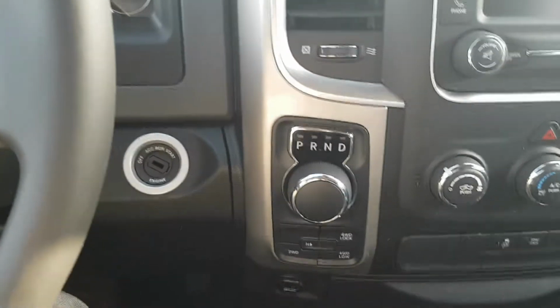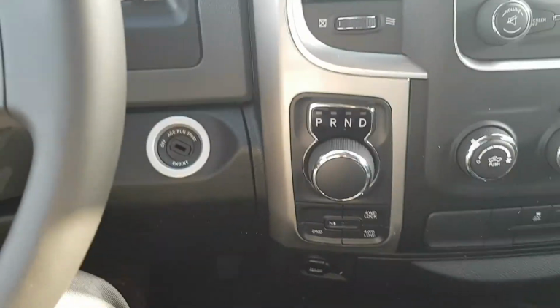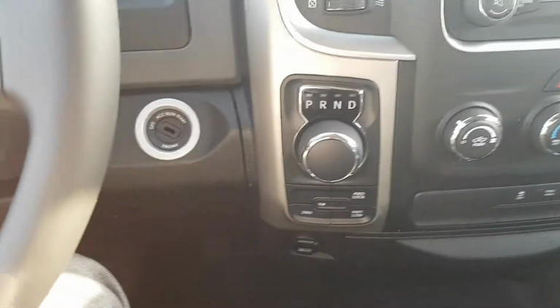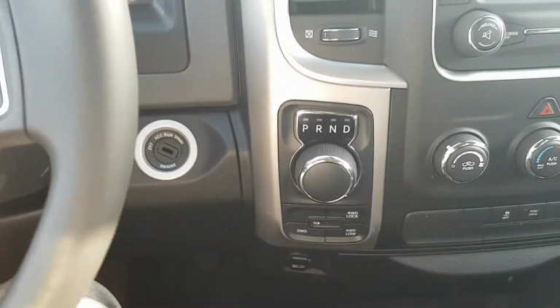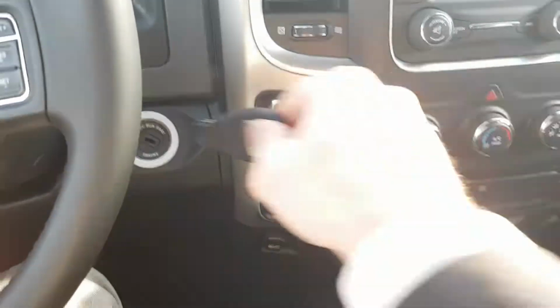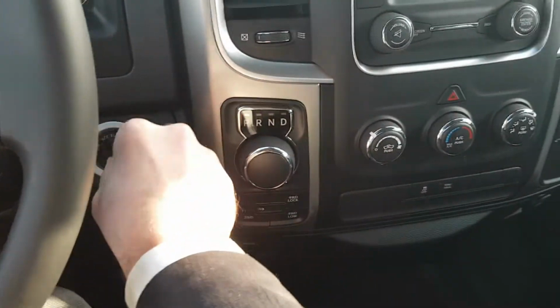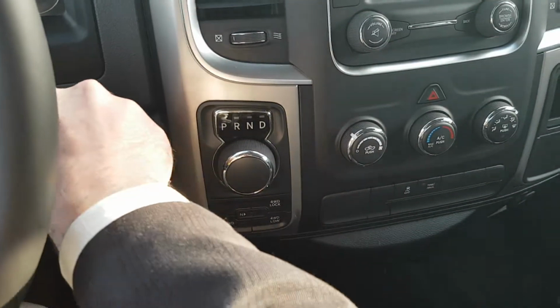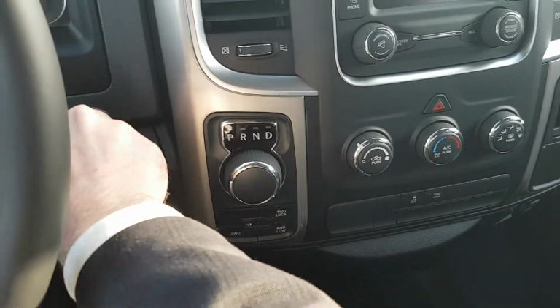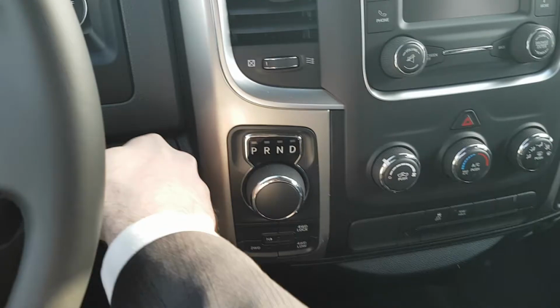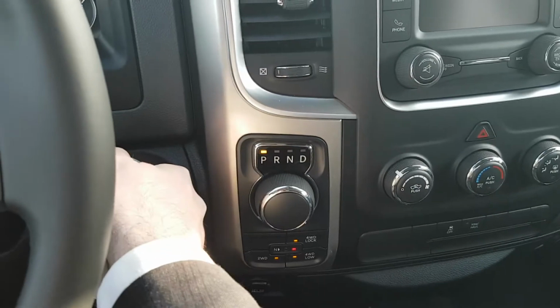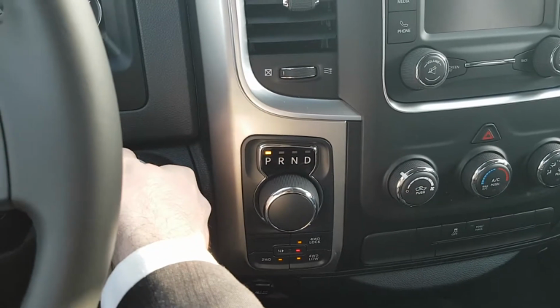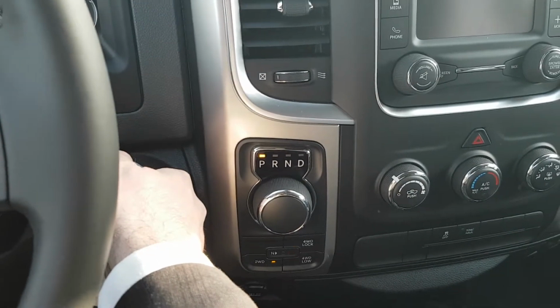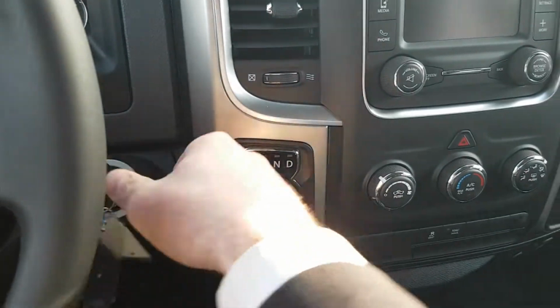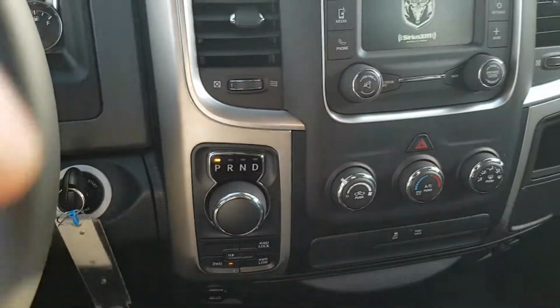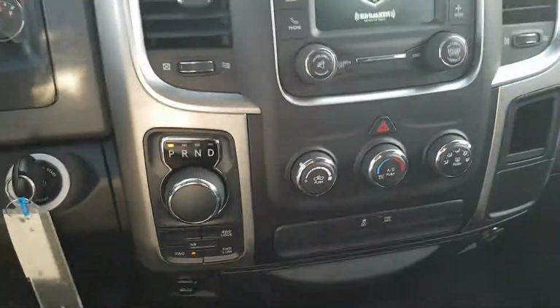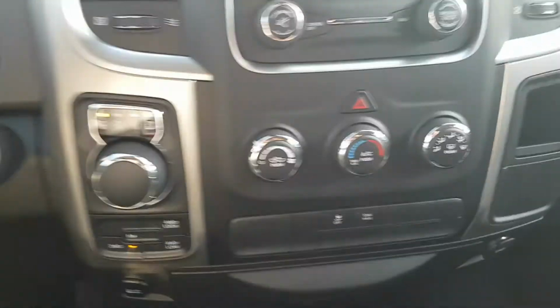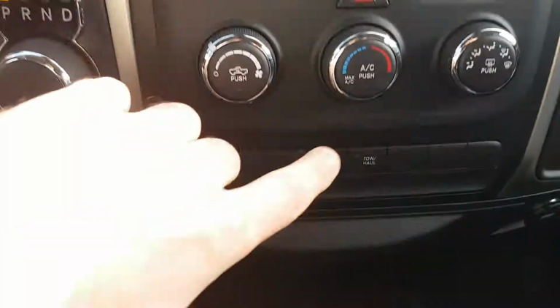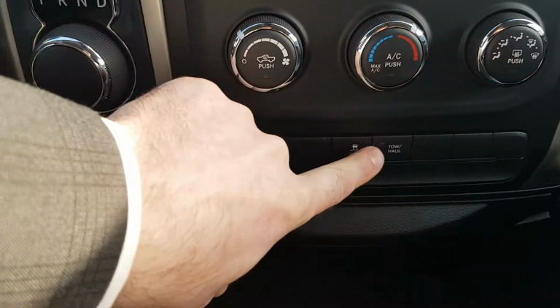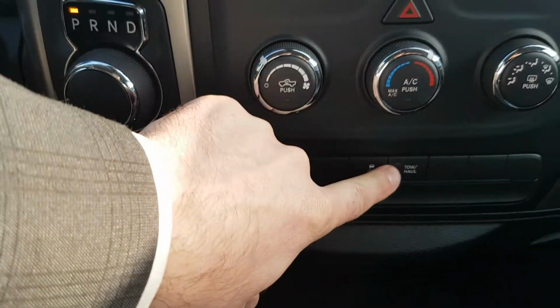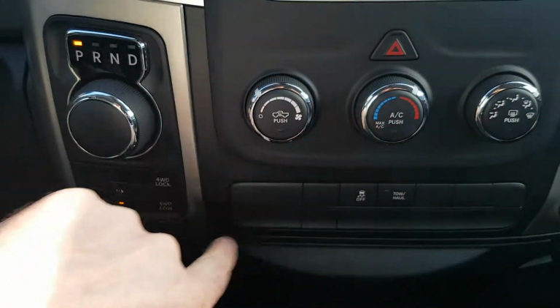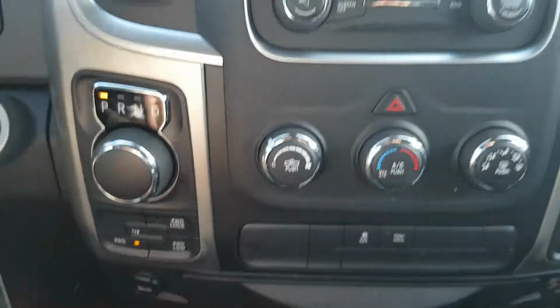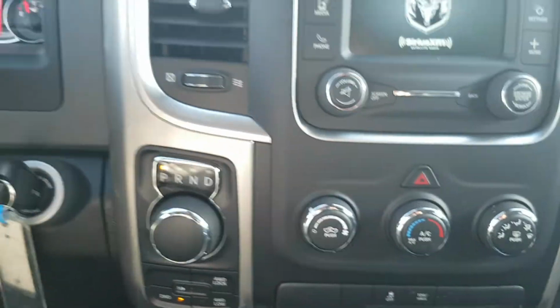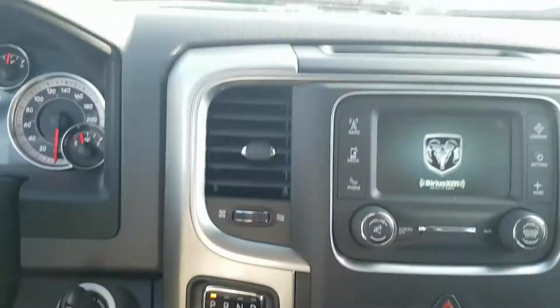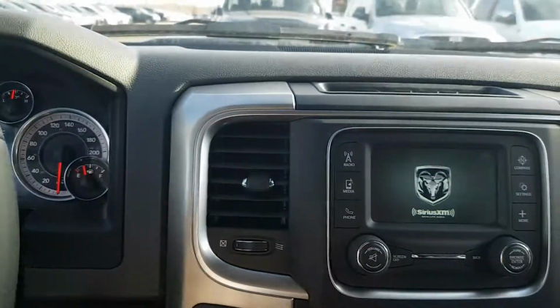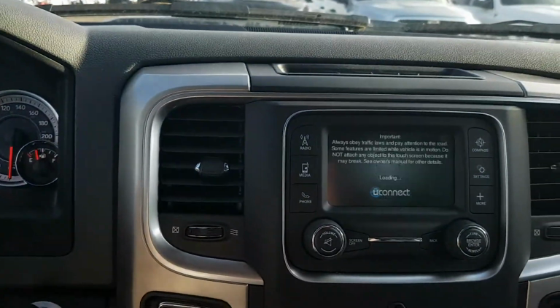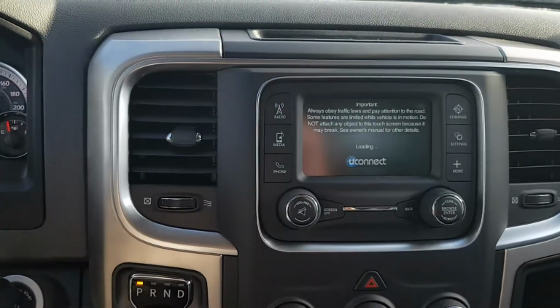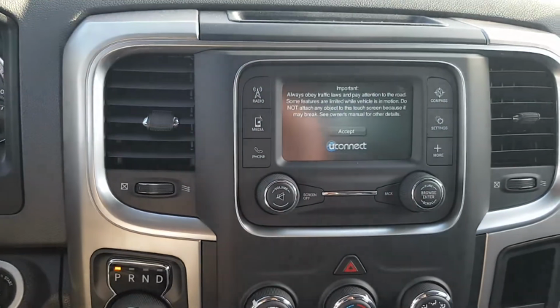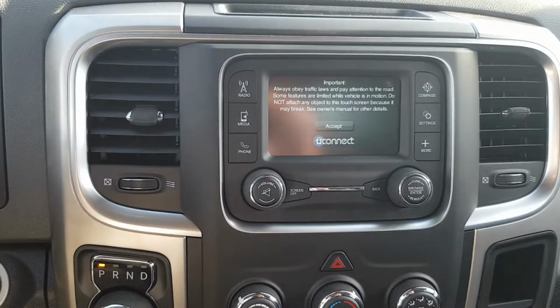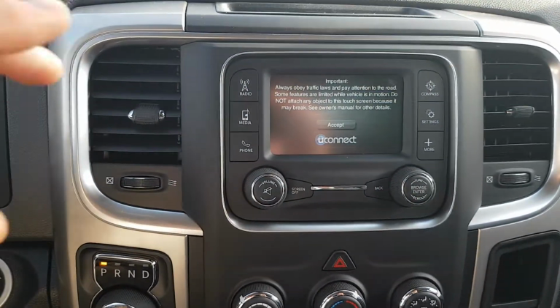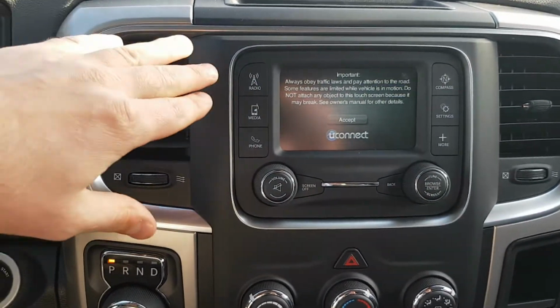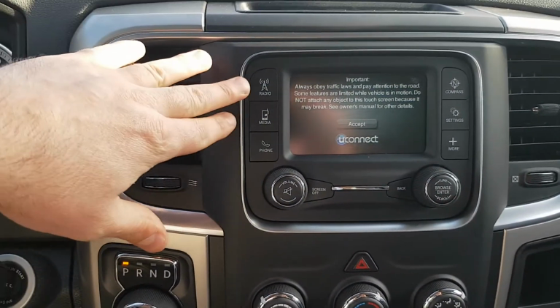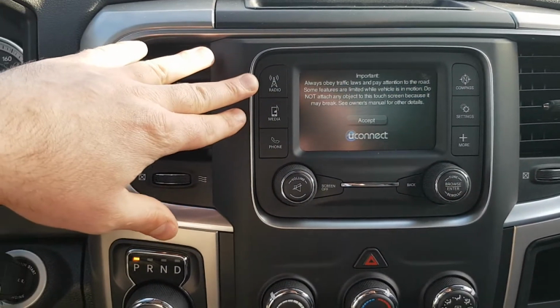So this is the eight-speed transmission, four by four. The eight-speed gives great fuel economy and is excellent for towing. It does have the tow button, and we can get a trailer brake installed if need be.